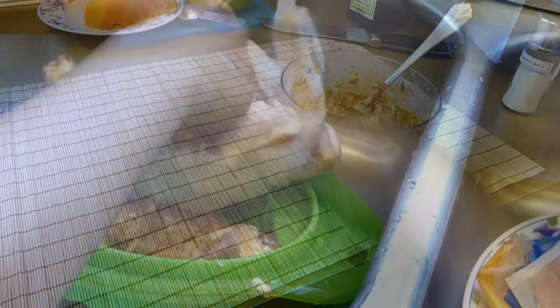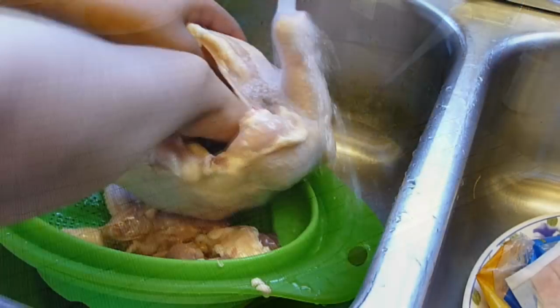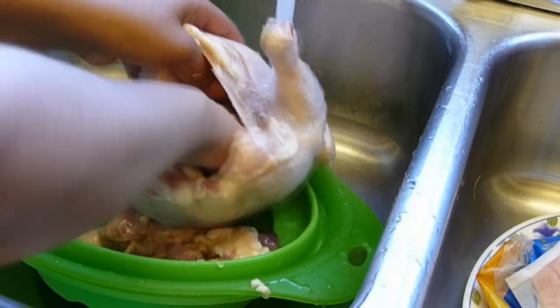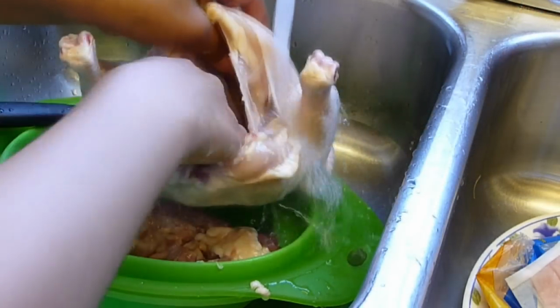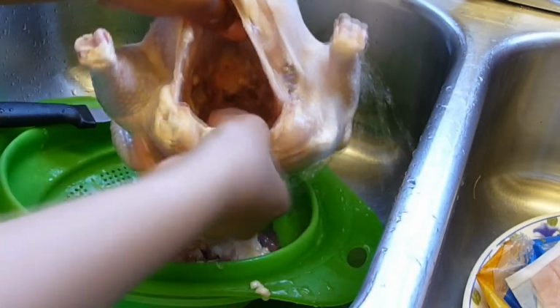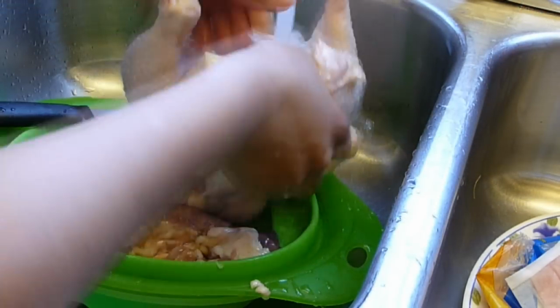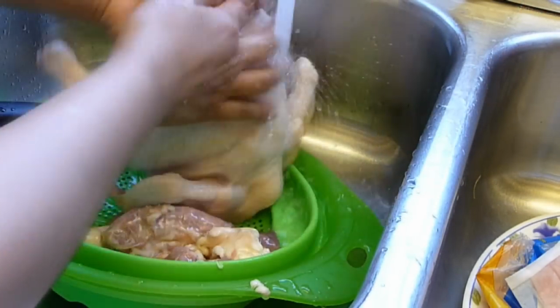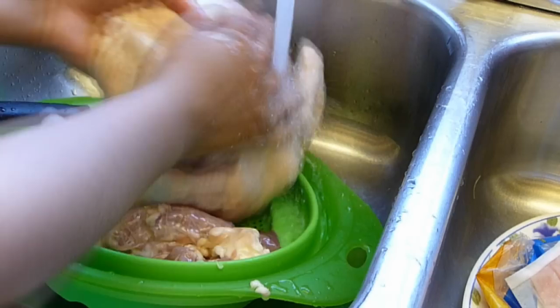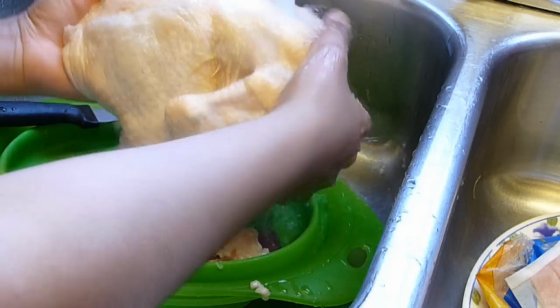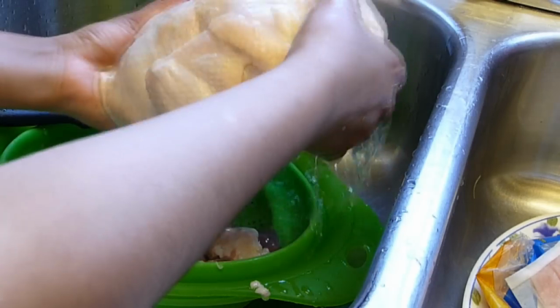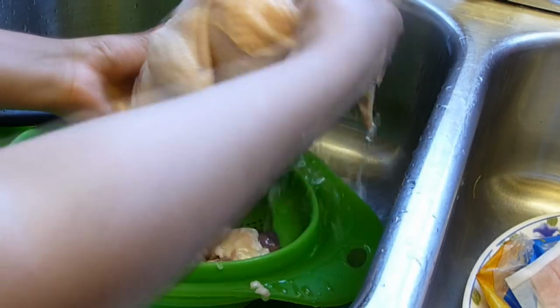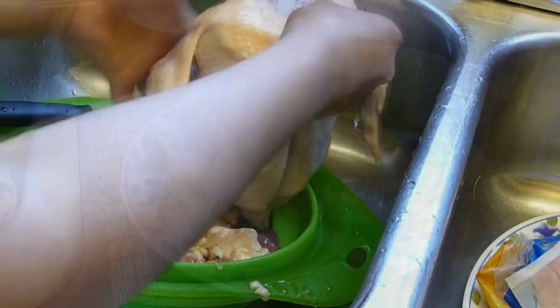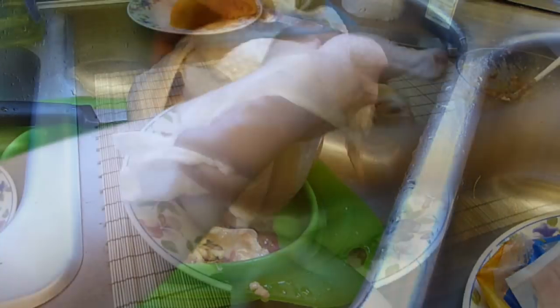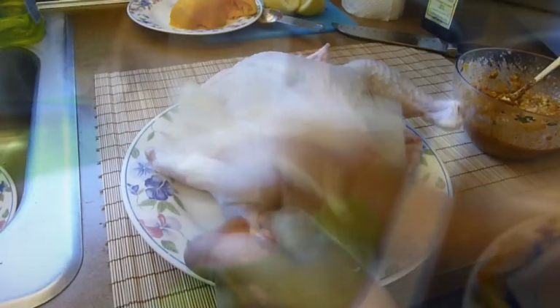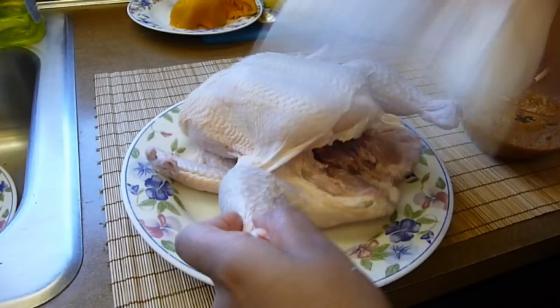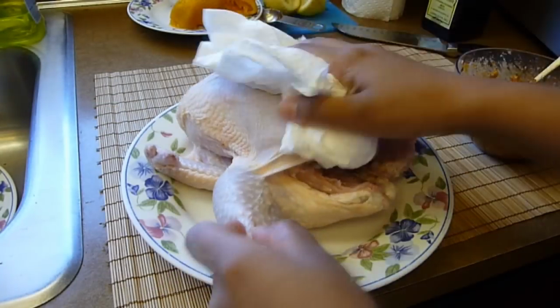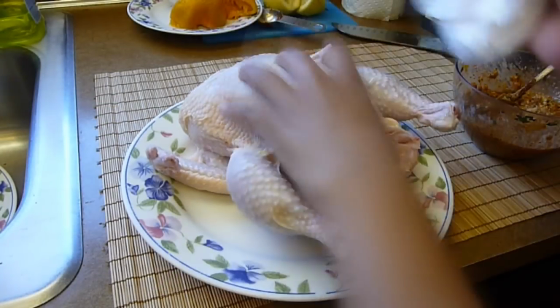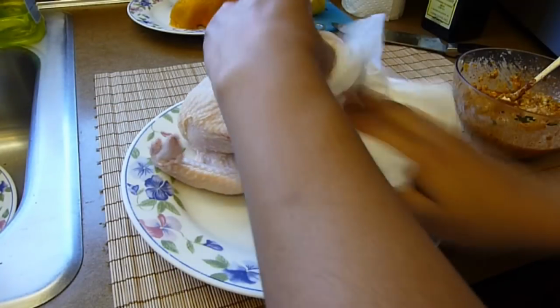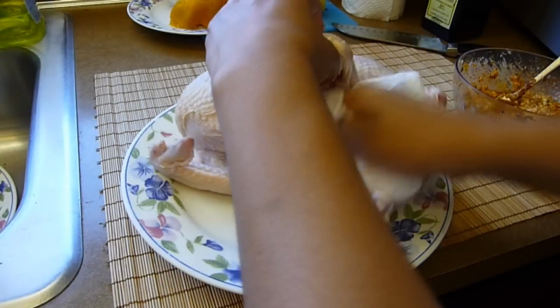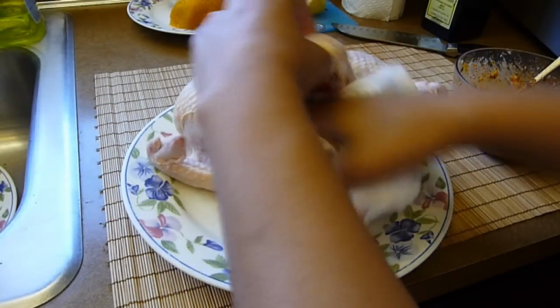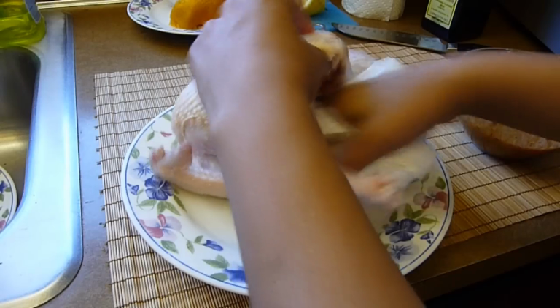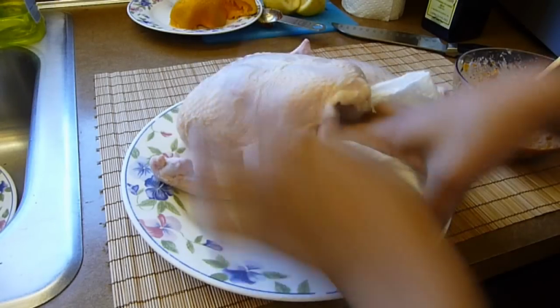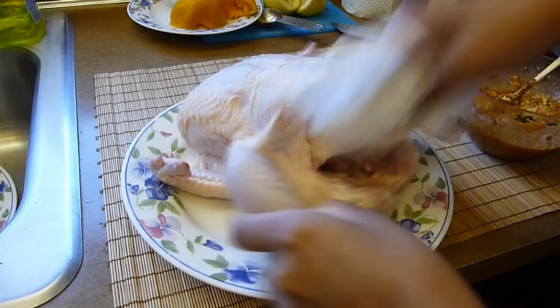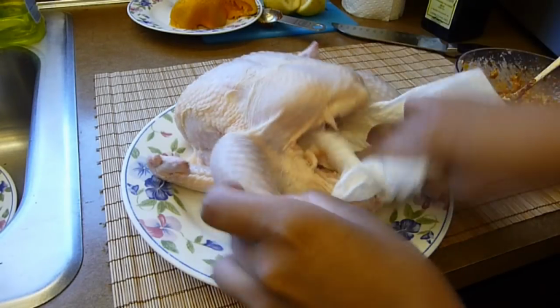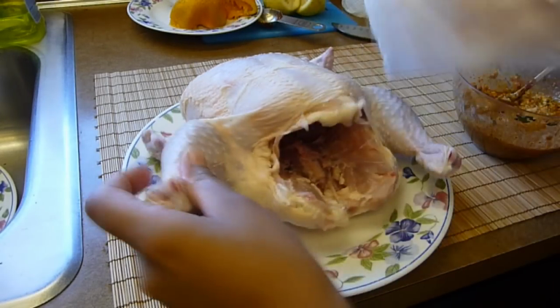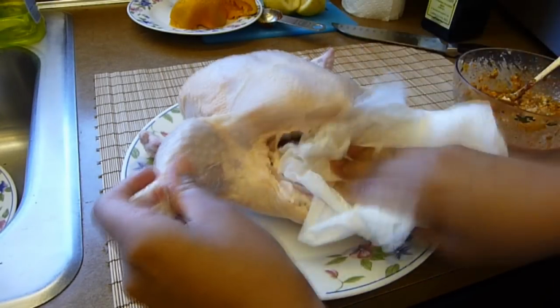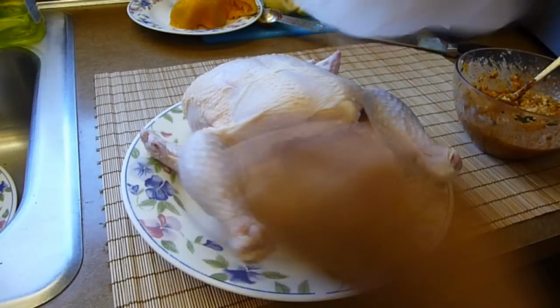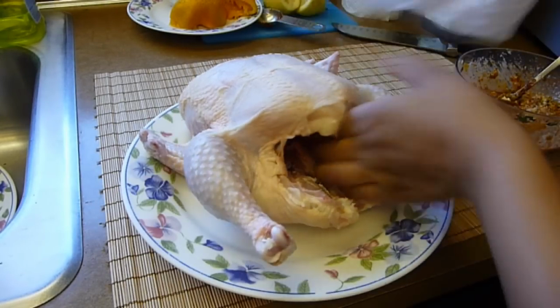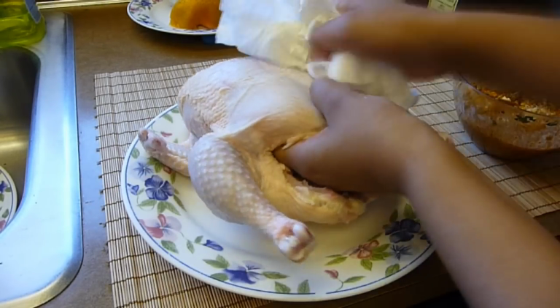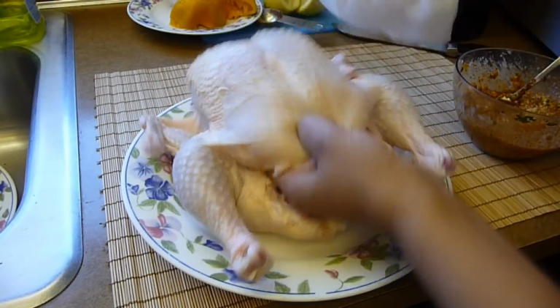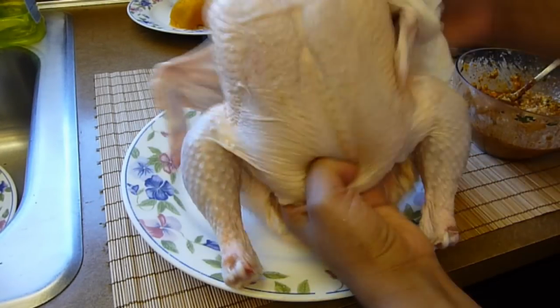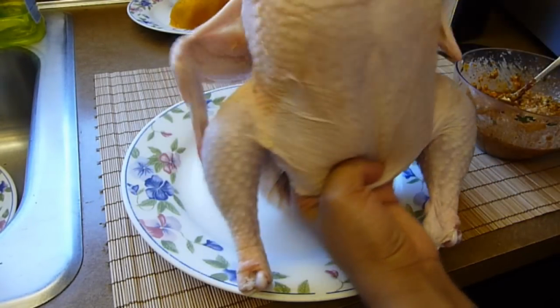Rinse the chicken with cold water, inside and out. Rinse it really well and pat it dry with some paper towels. Also dry inside and out — make sure to dry it really well.